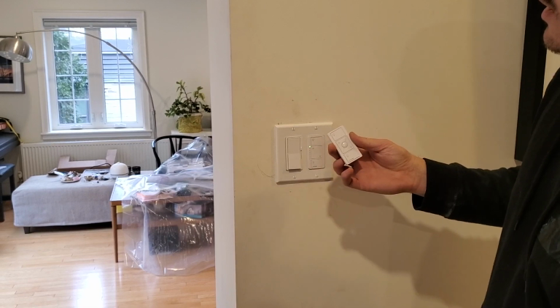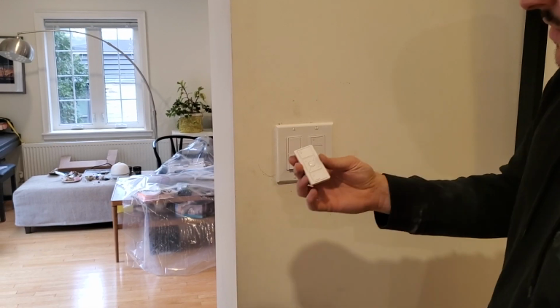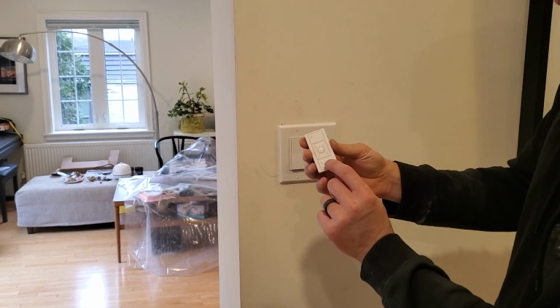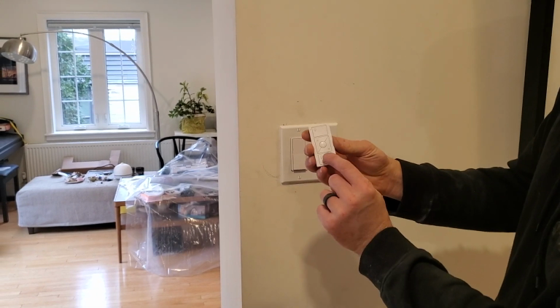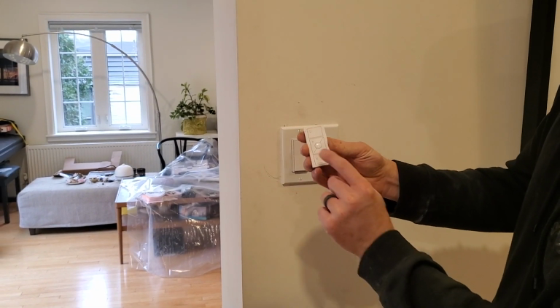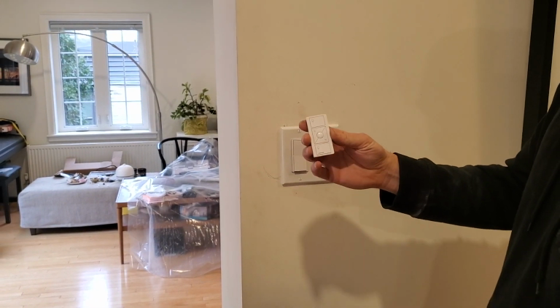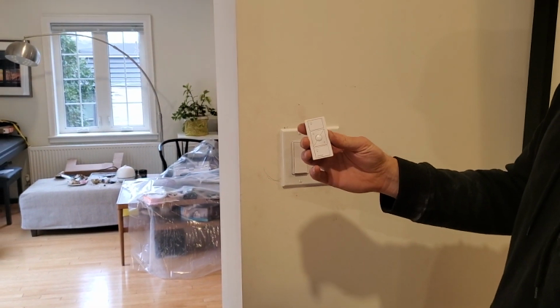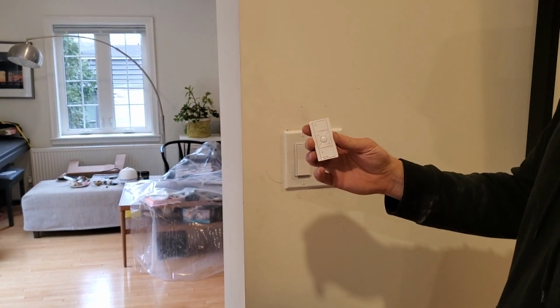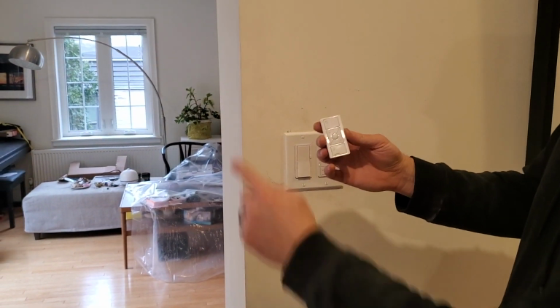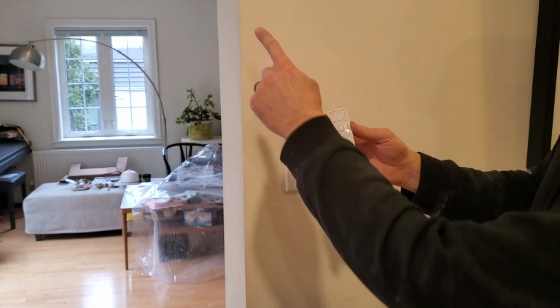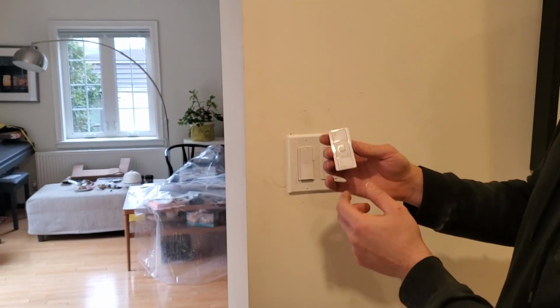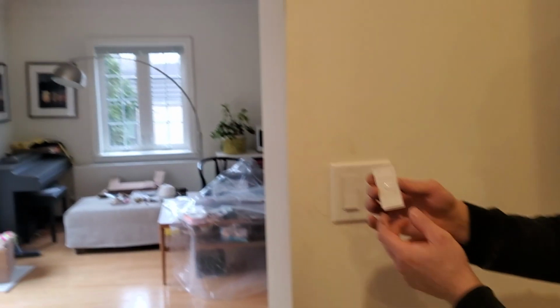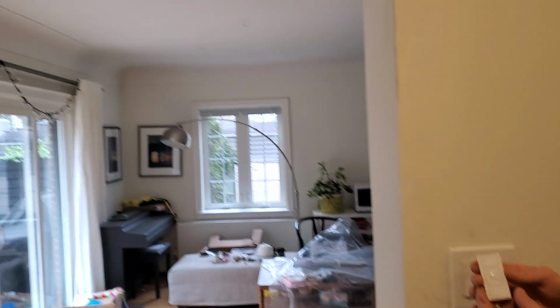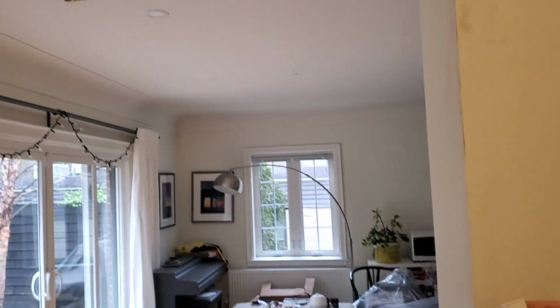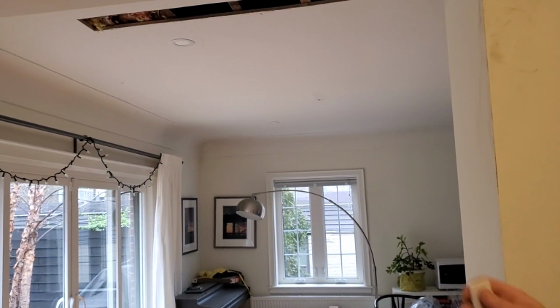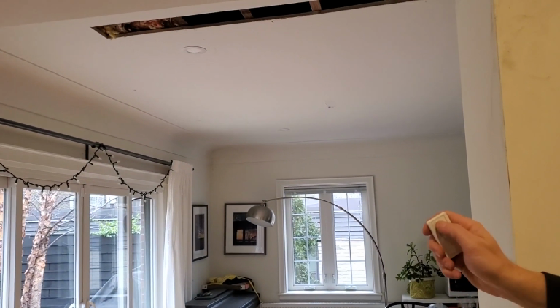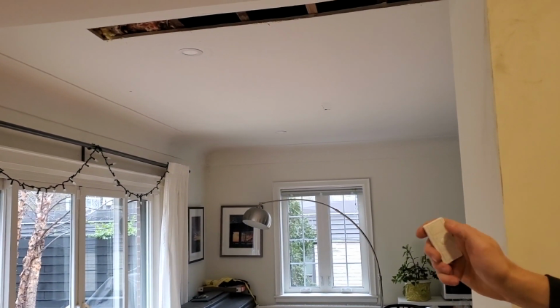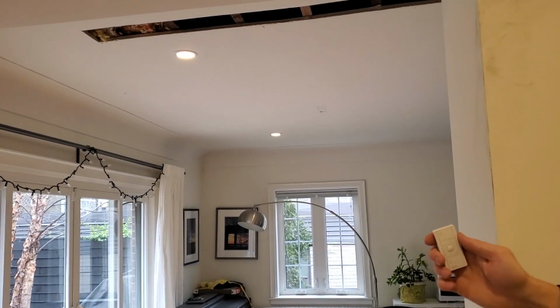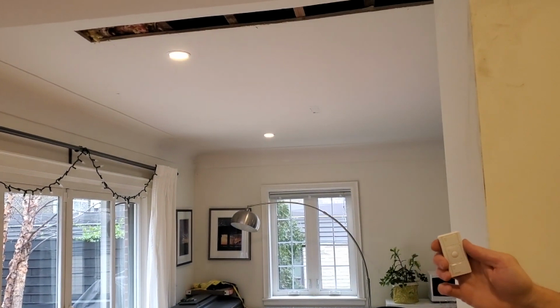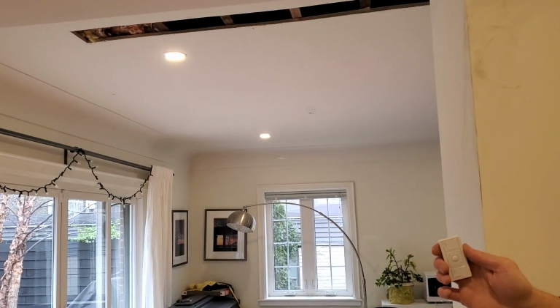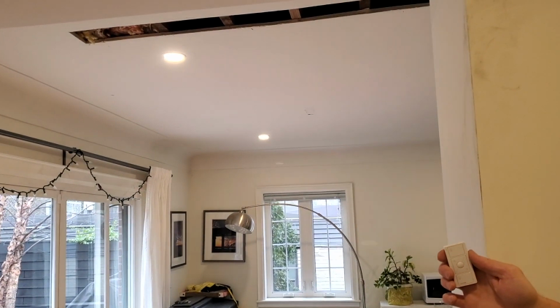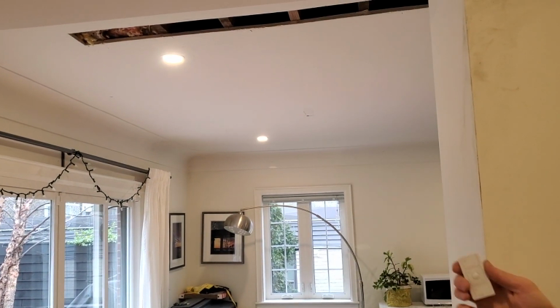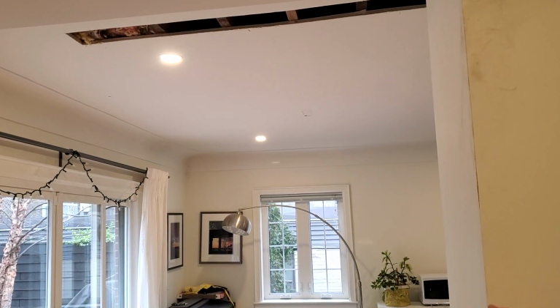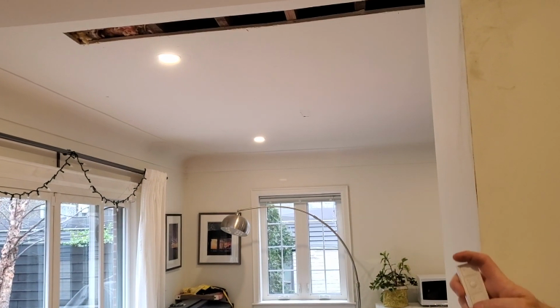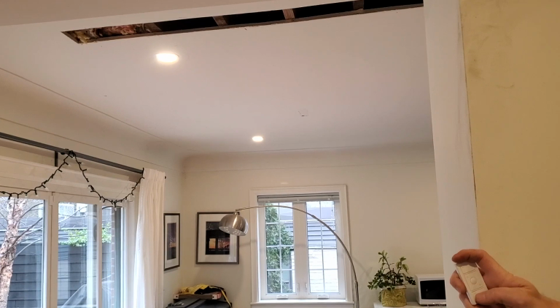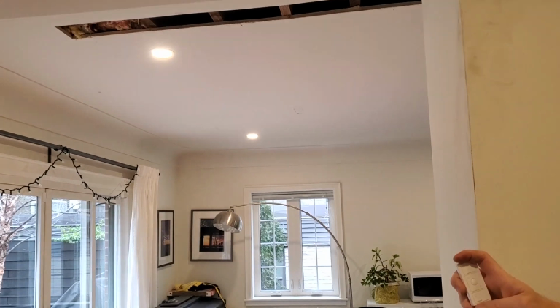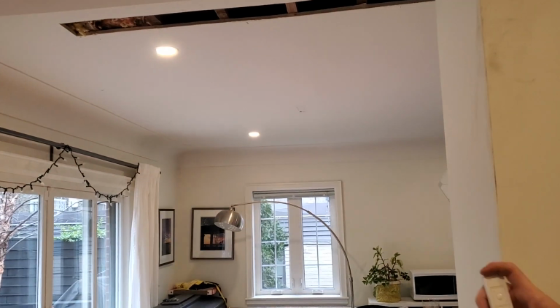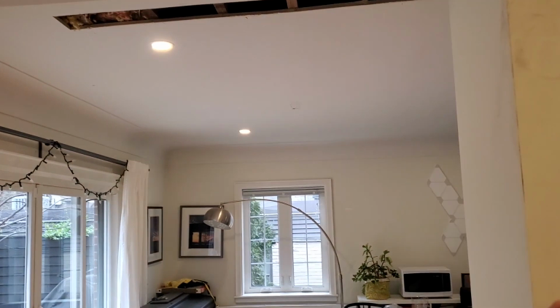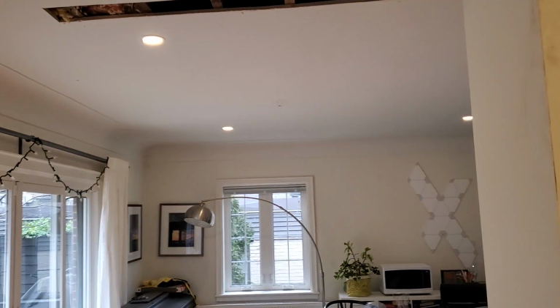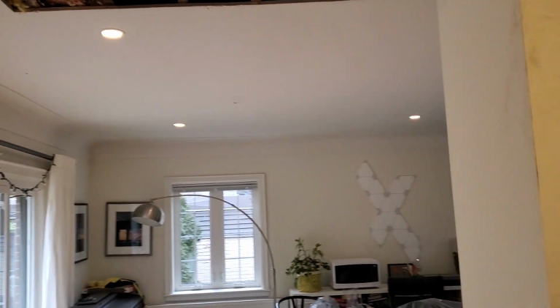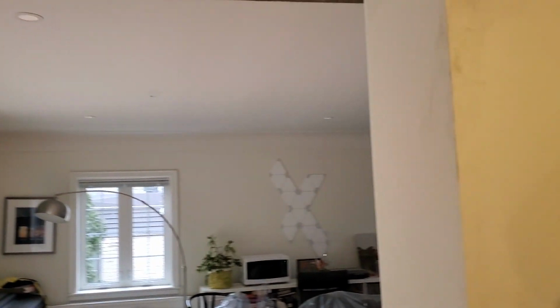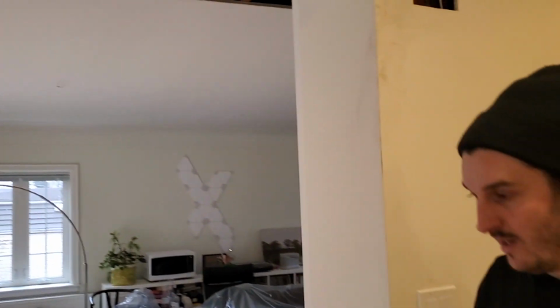Now we can actually use our remote to turn them off — you can see them go off there. And then we'll use the remote to go back on. Perfect. And we can use this remote from pretty much anywhere in the house.